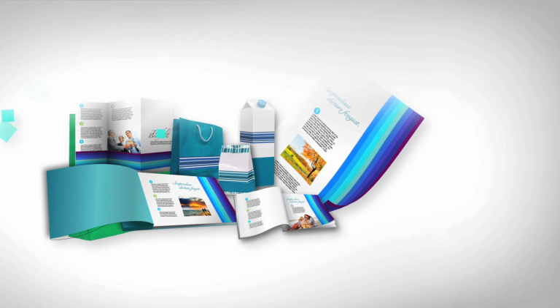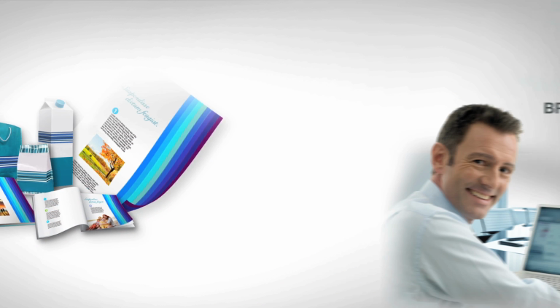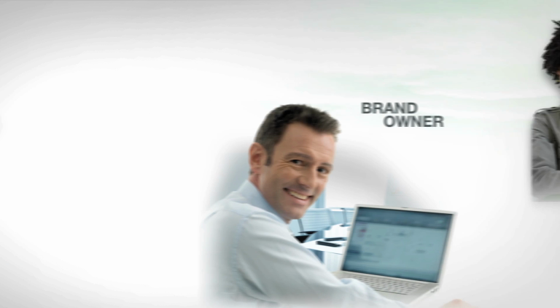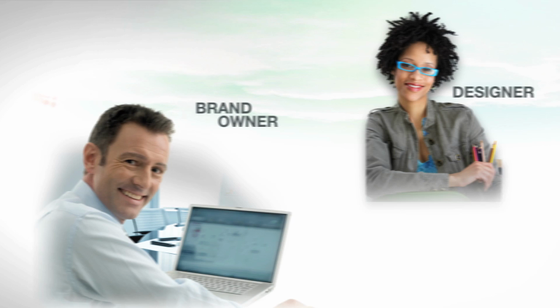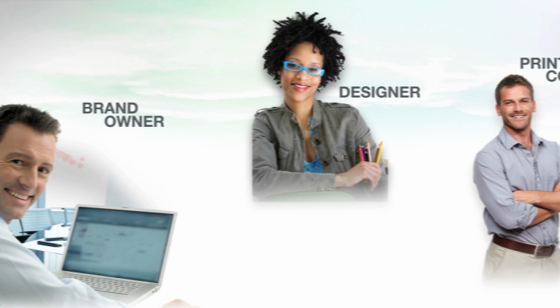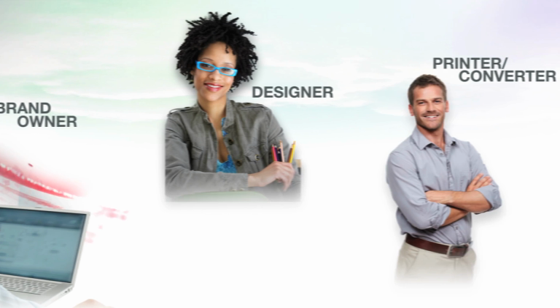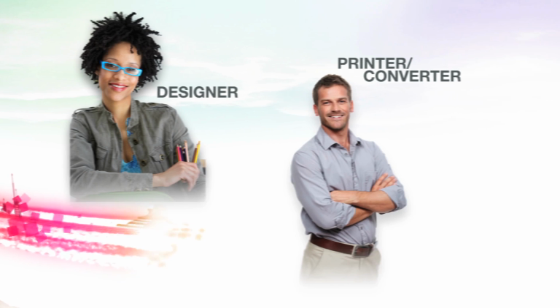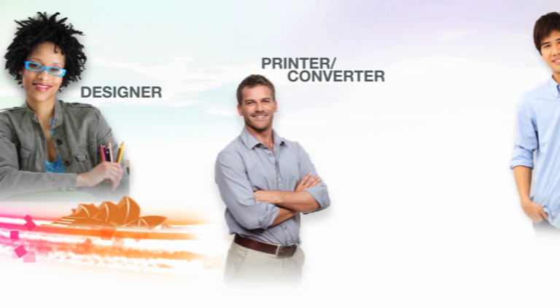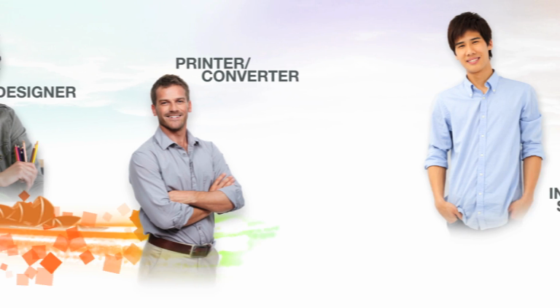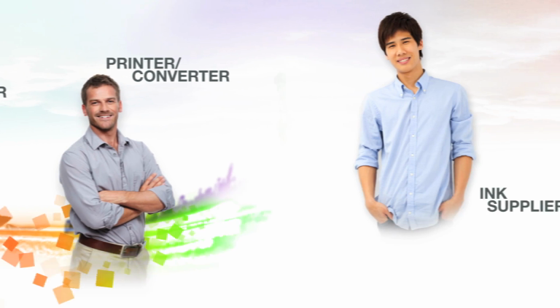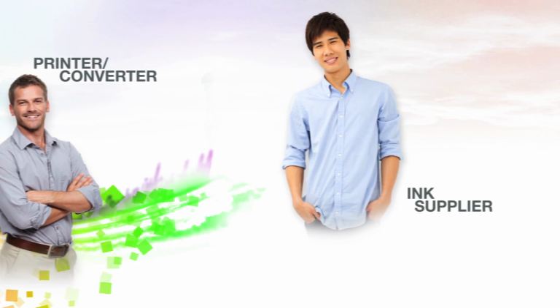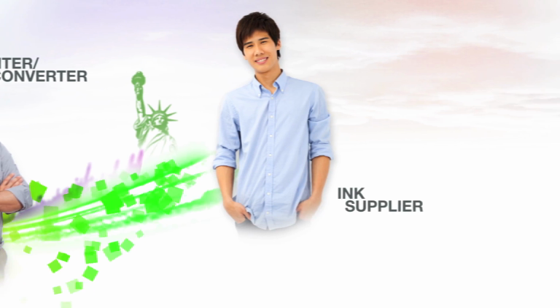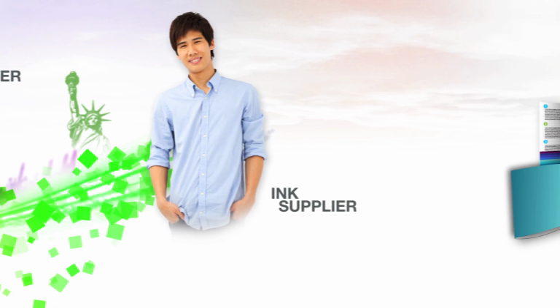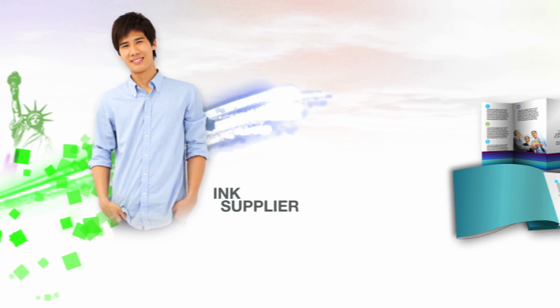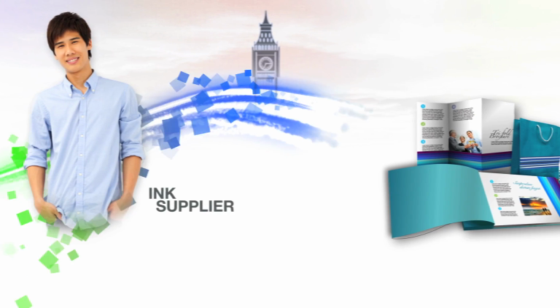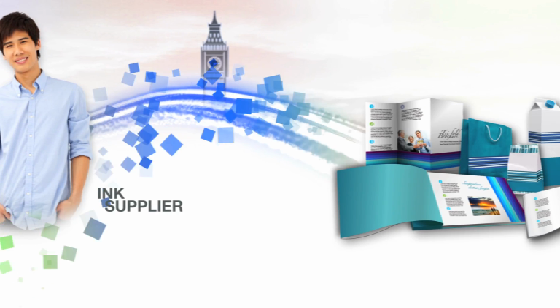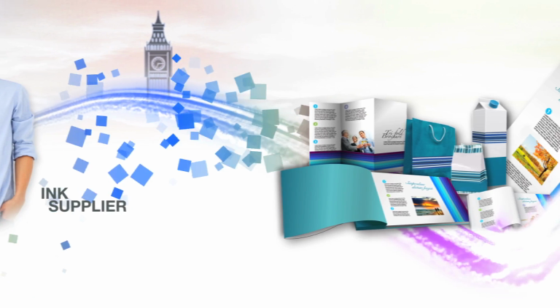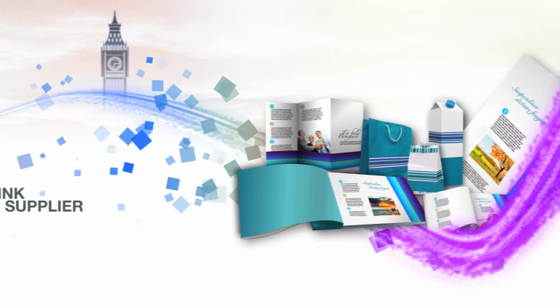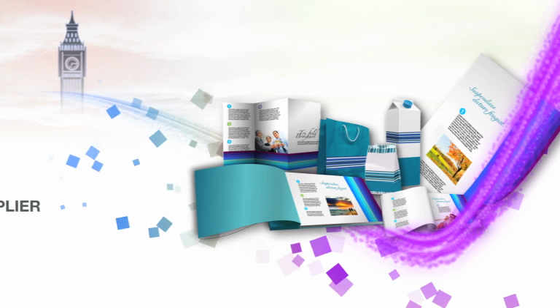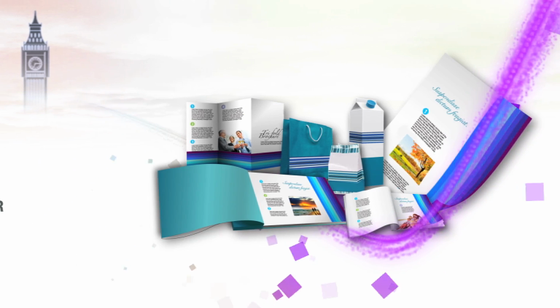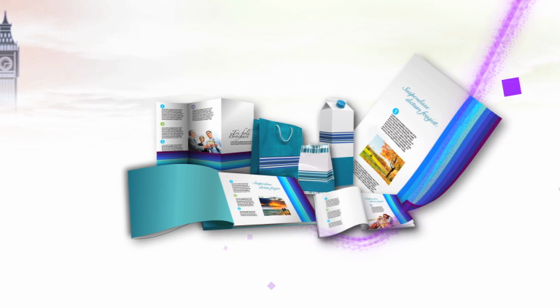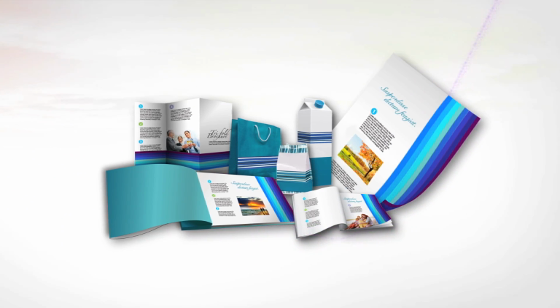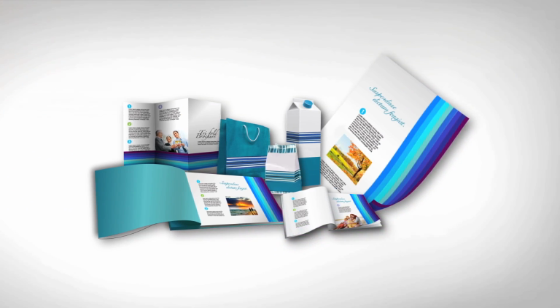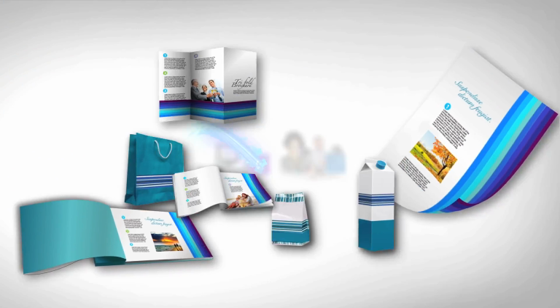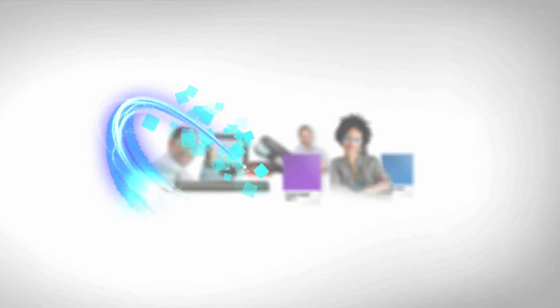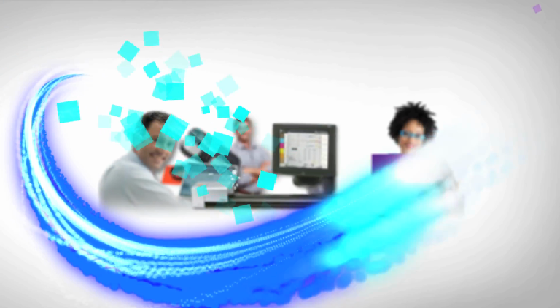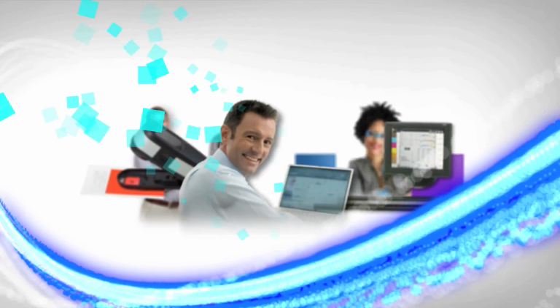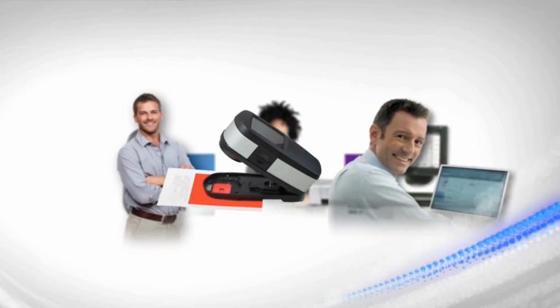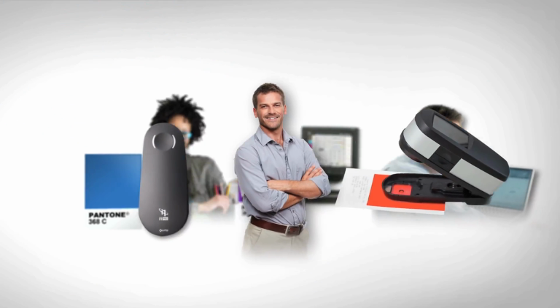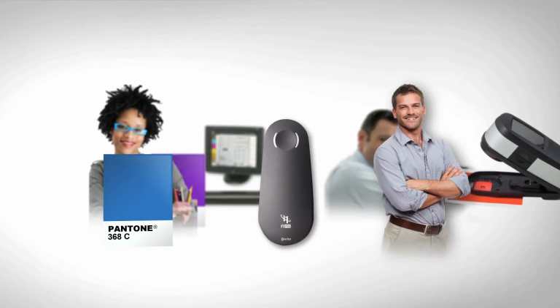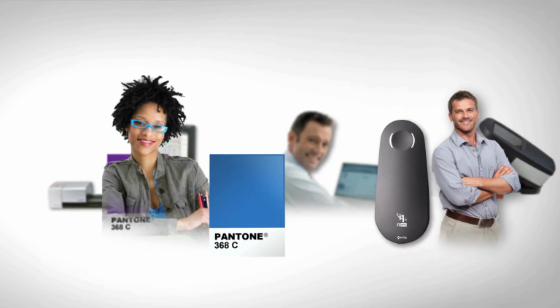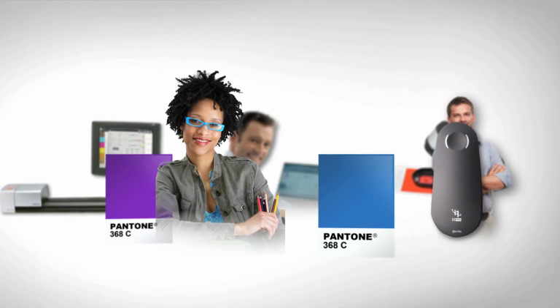So whether you're a brand owner or commercial printer, X-Rite Pantone helps drive precise, consistent color from design through the press room, seamlessly. Every element always working together.